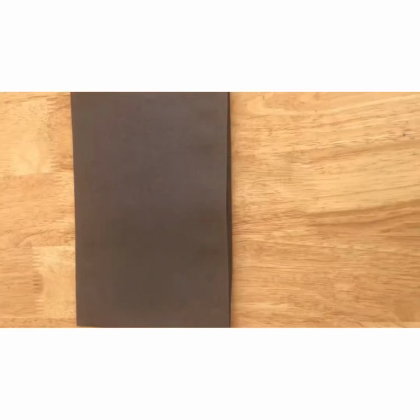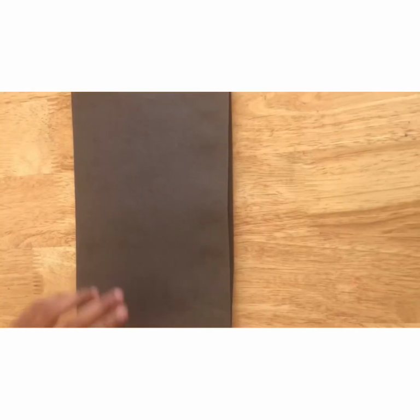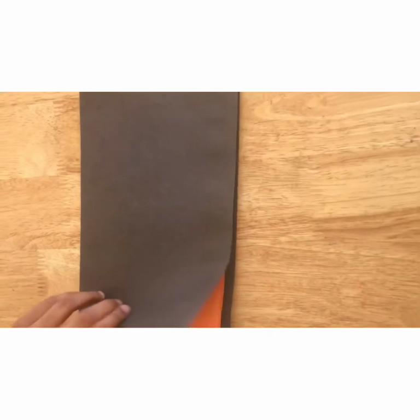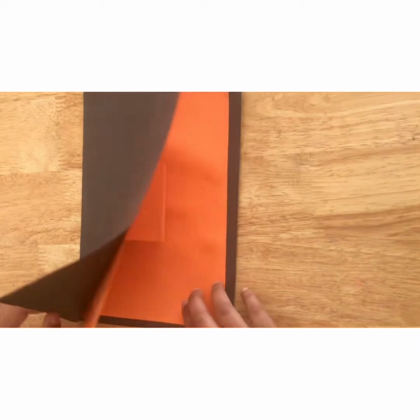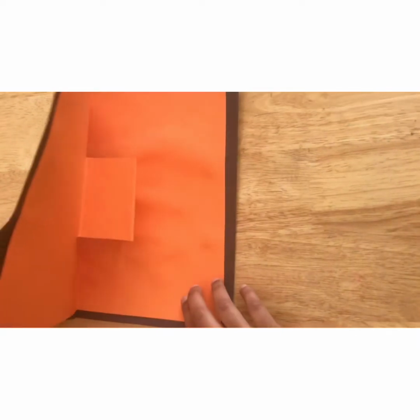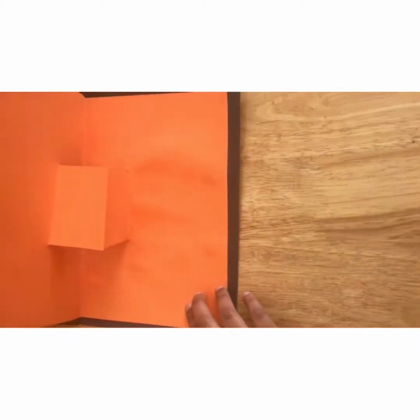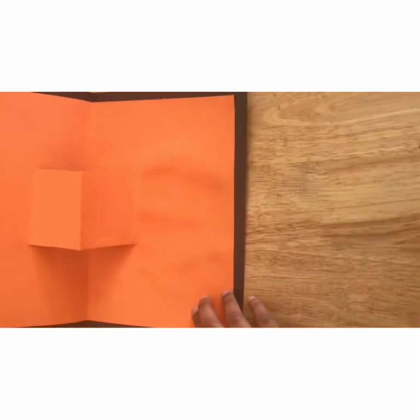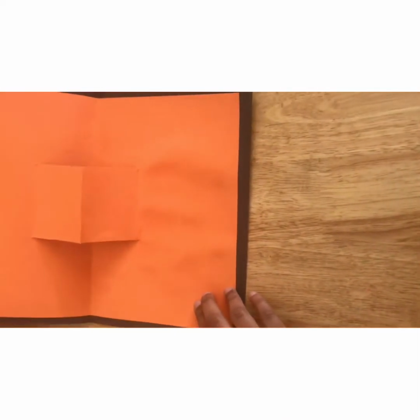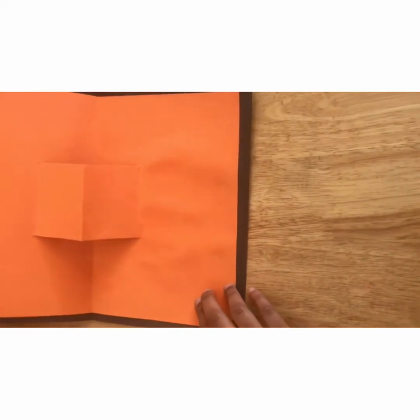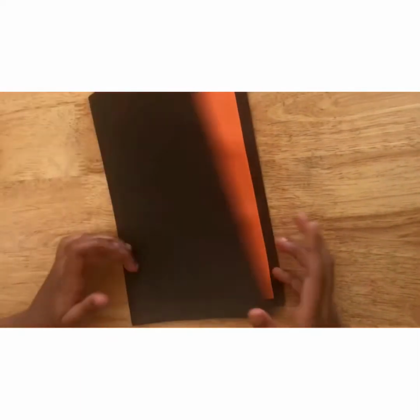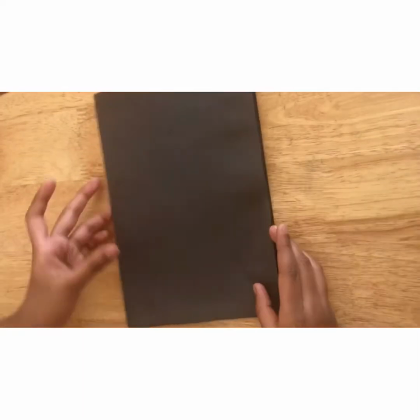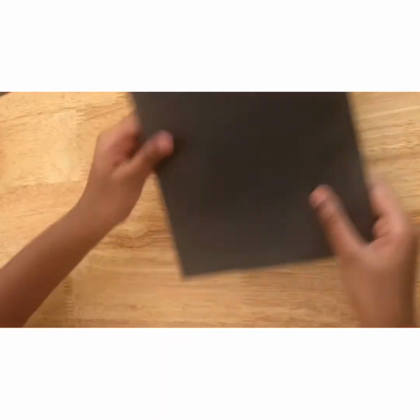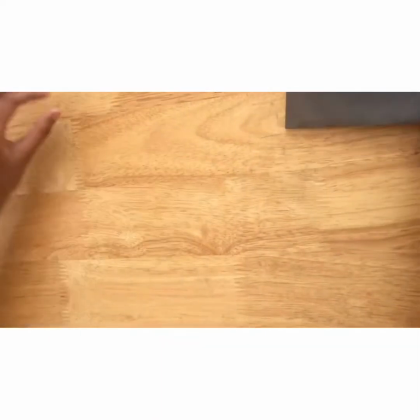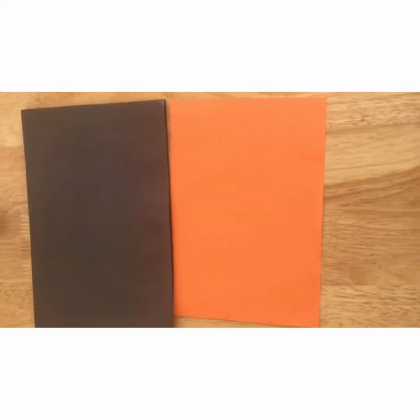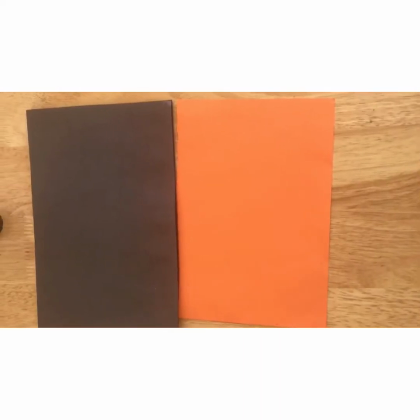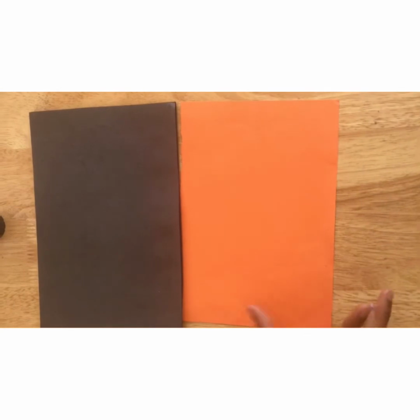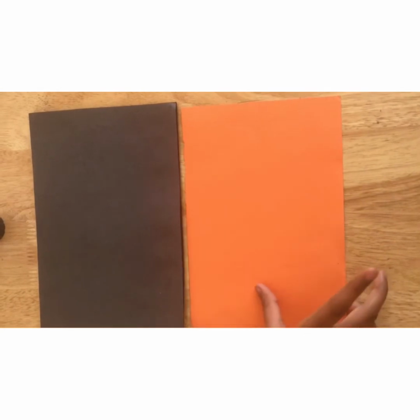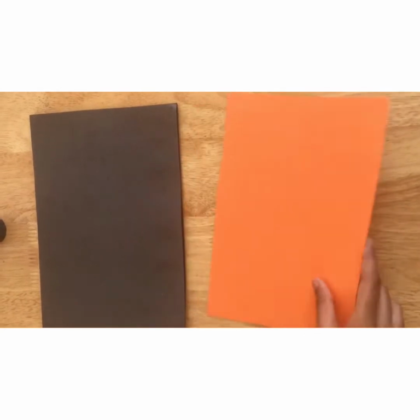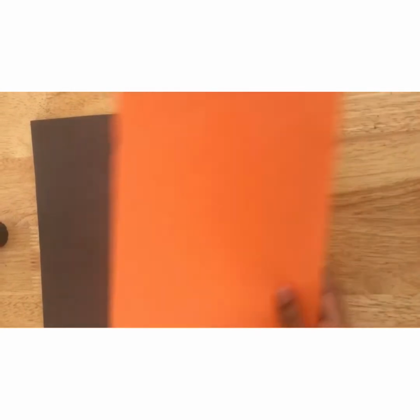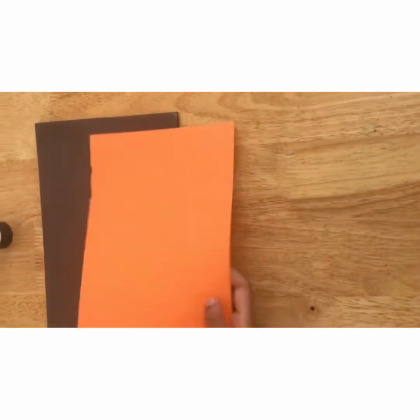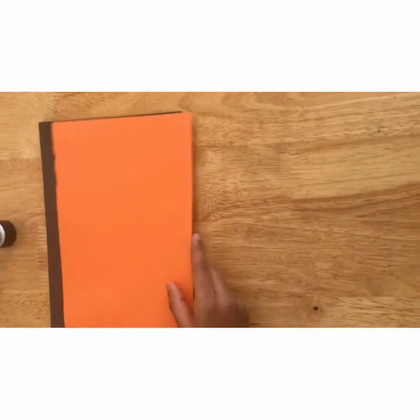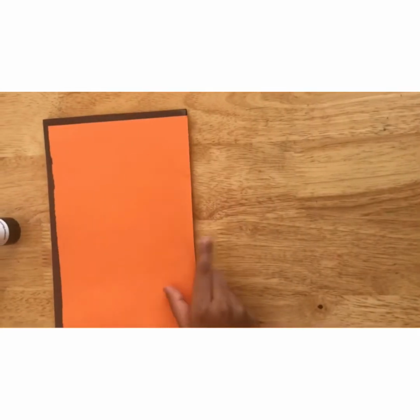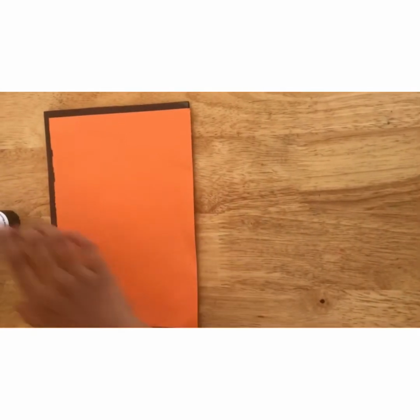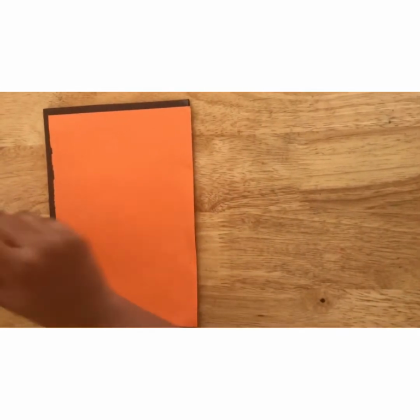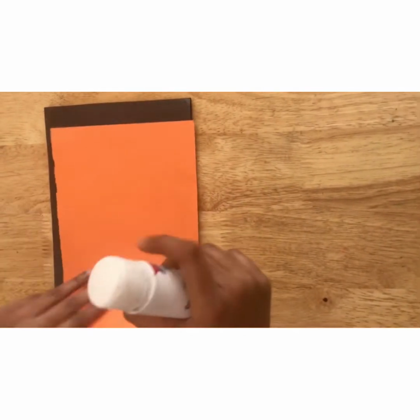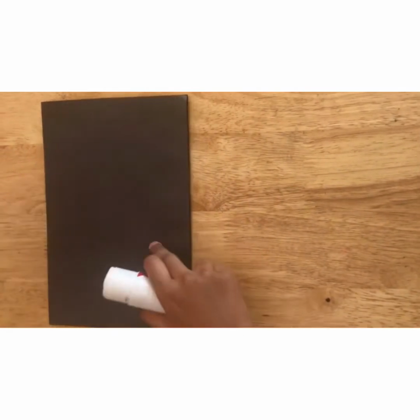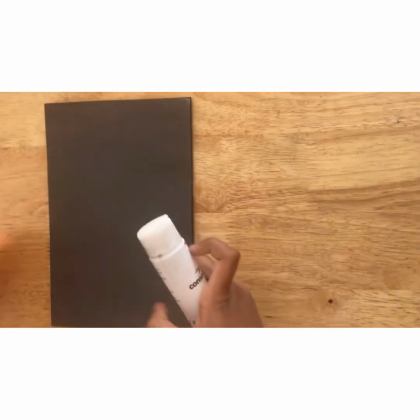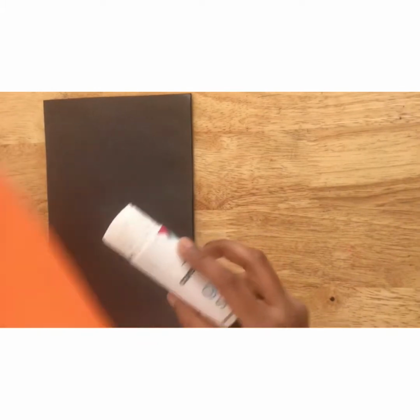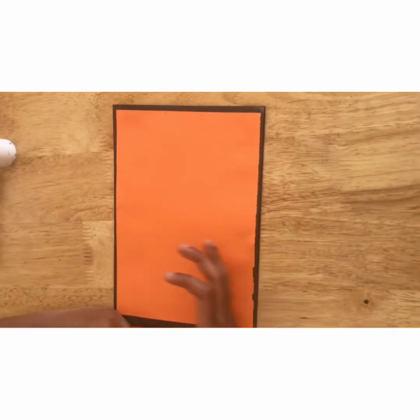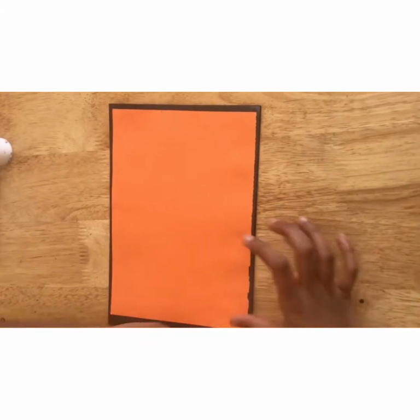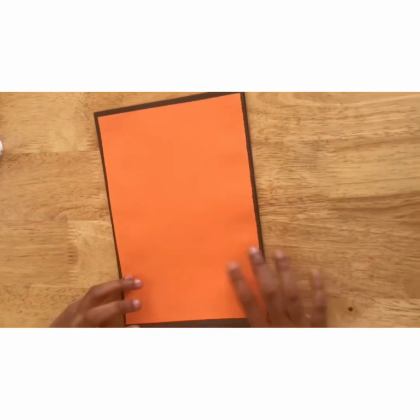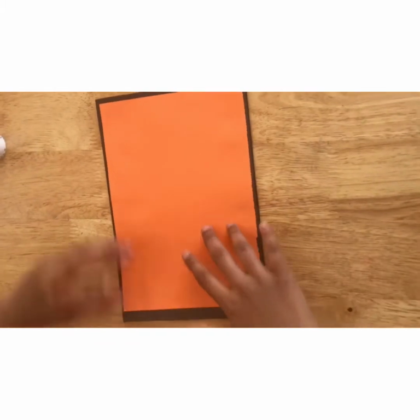Fold it in half. This is how your pop-up should look. Put that to one side. Now take your orange paper, cut it in half, and glue it to your front cover.